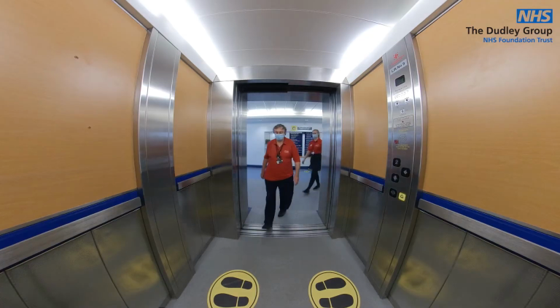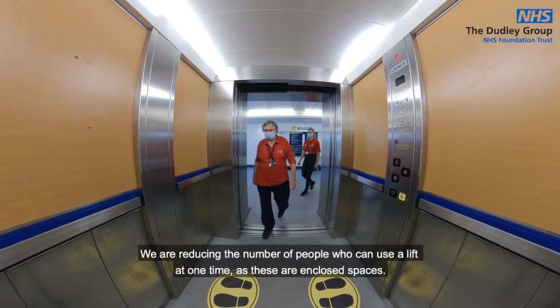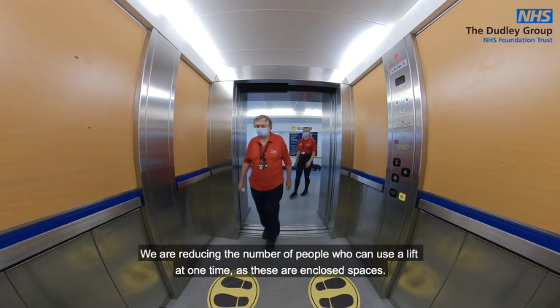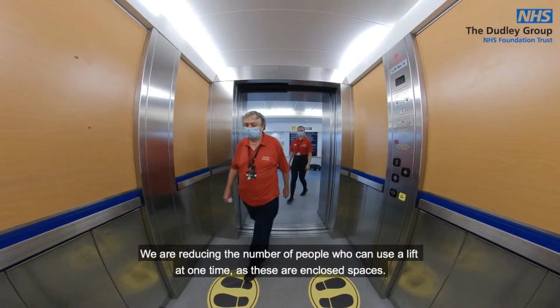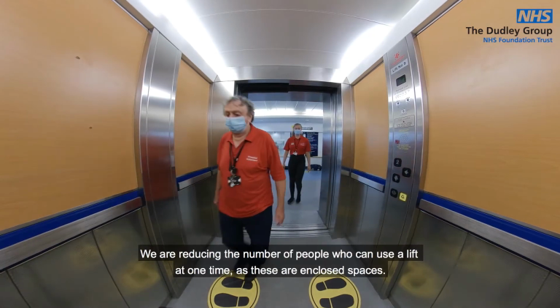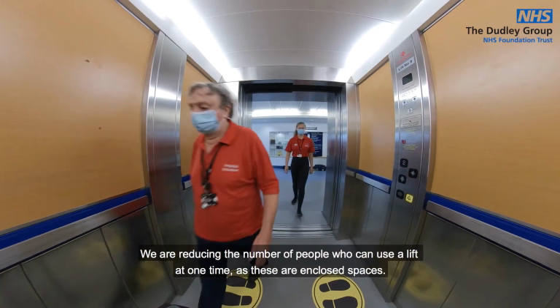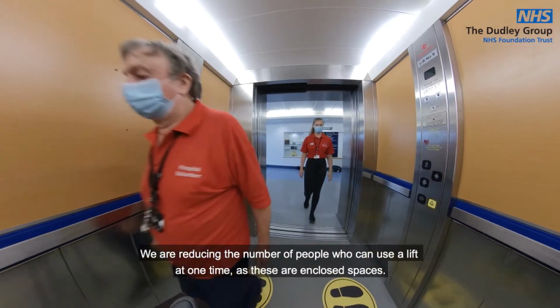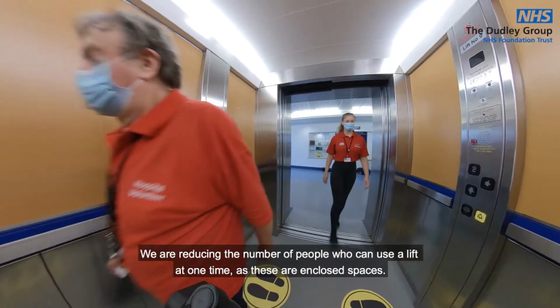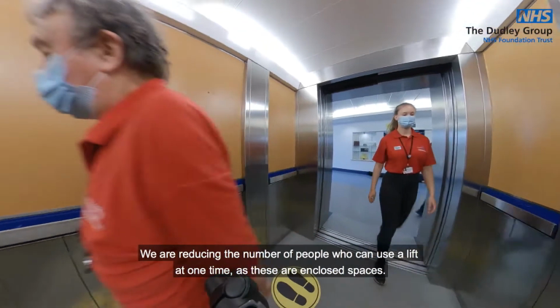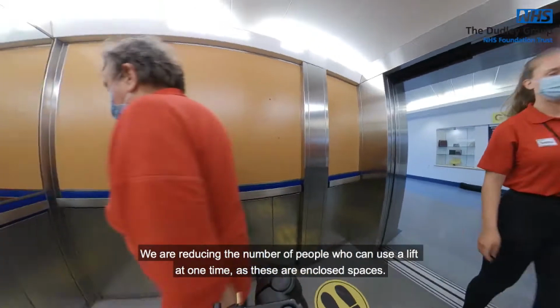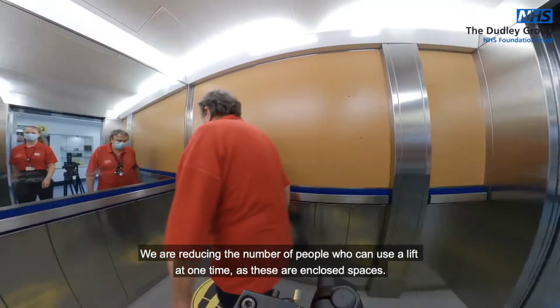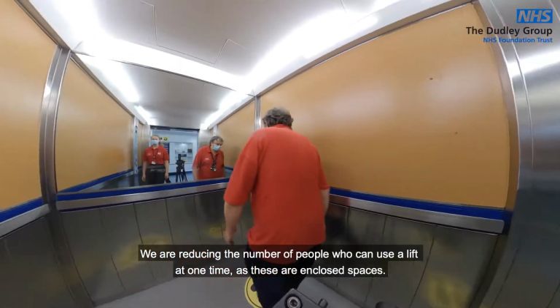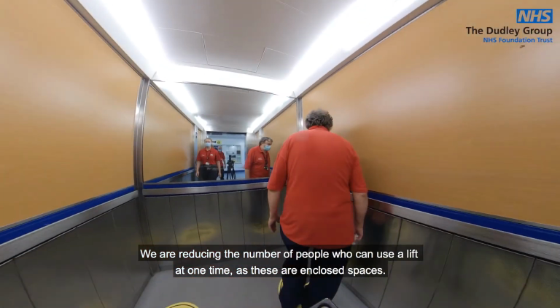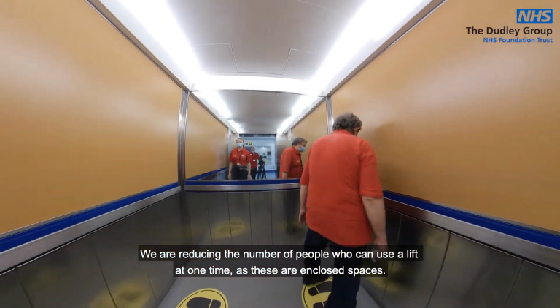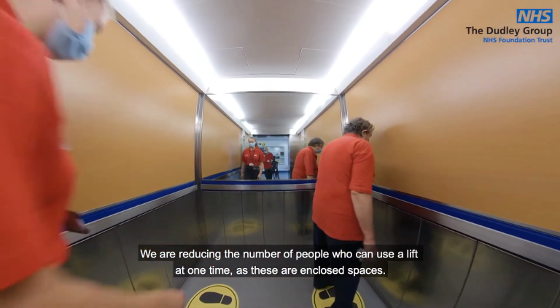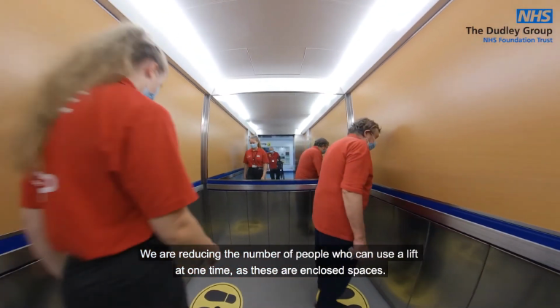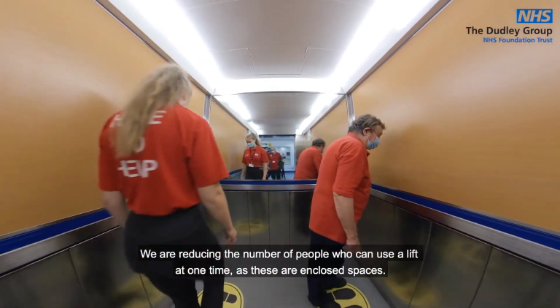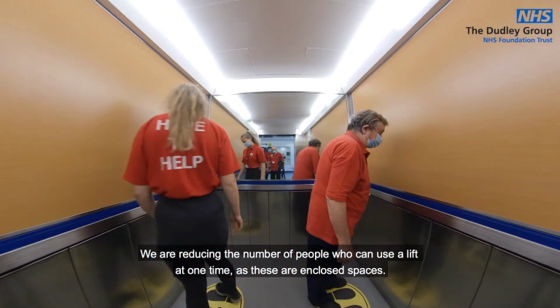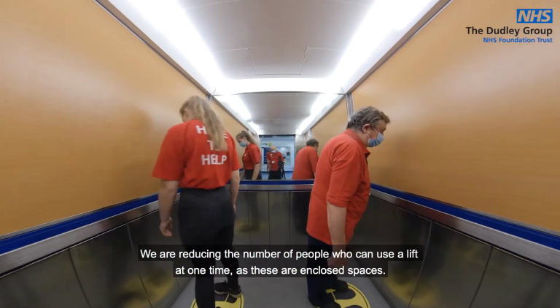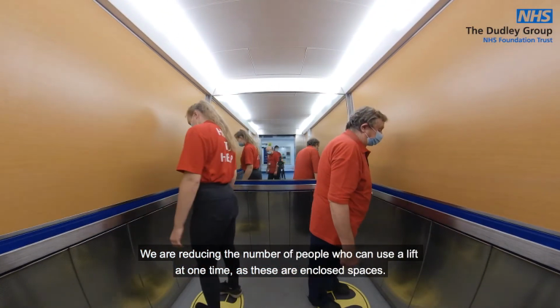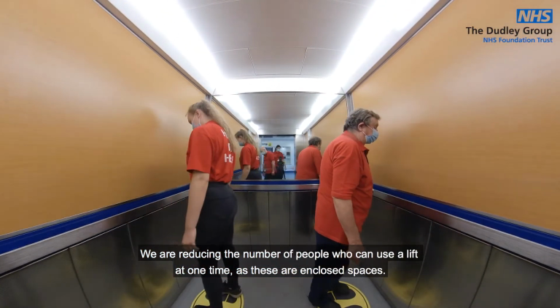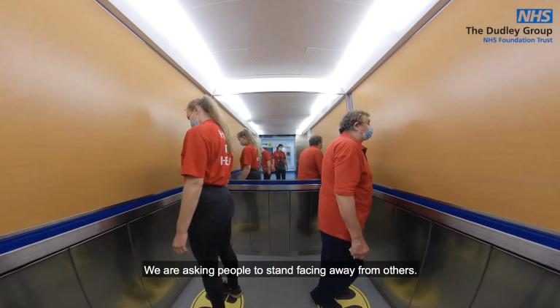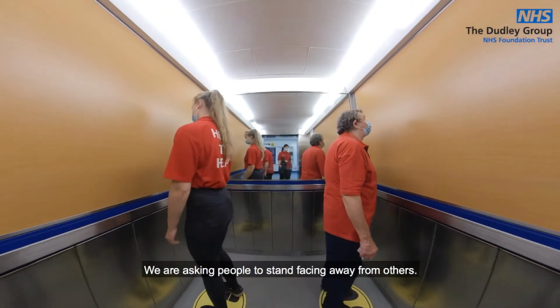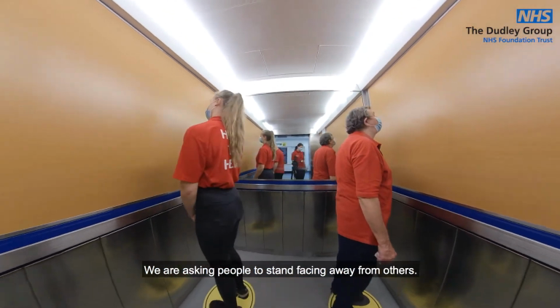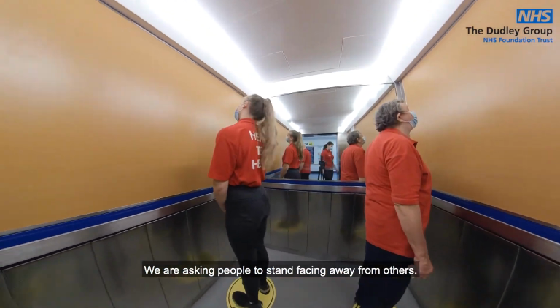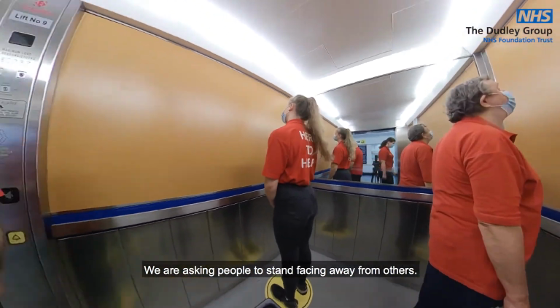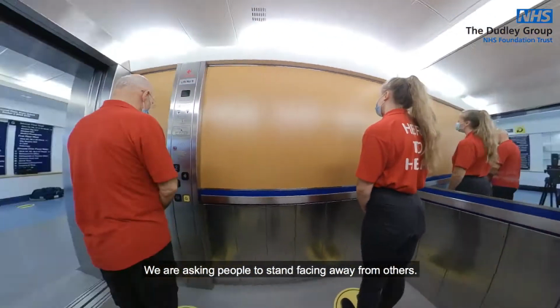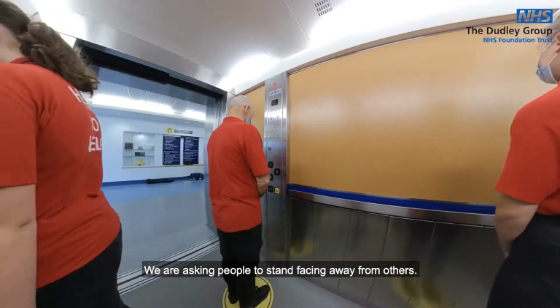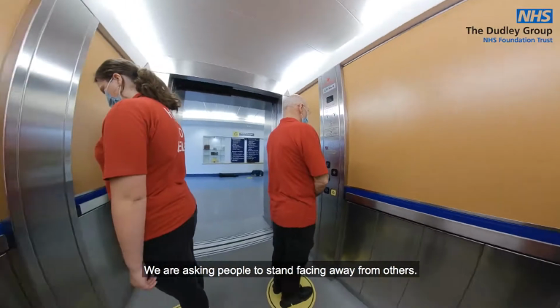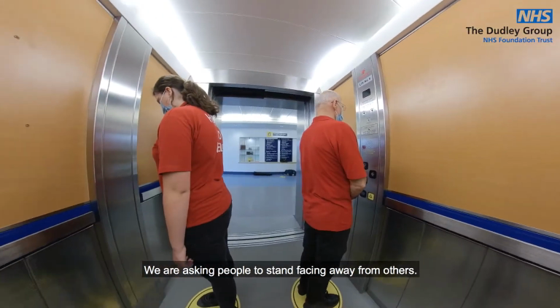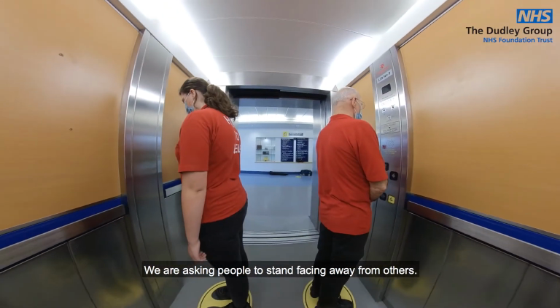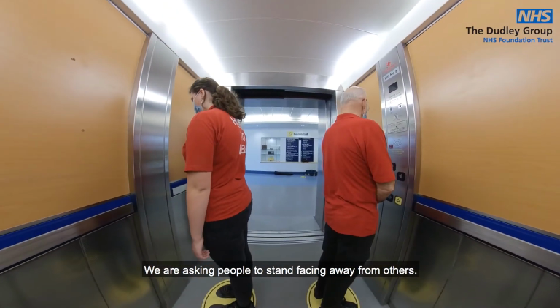We are reducing the number of people who can use a lift at one time, as these are enclosed spaces, and are asking people to stand facing away from others.